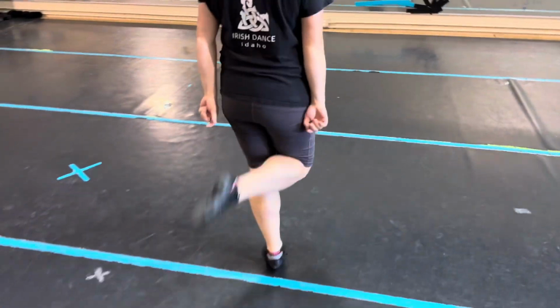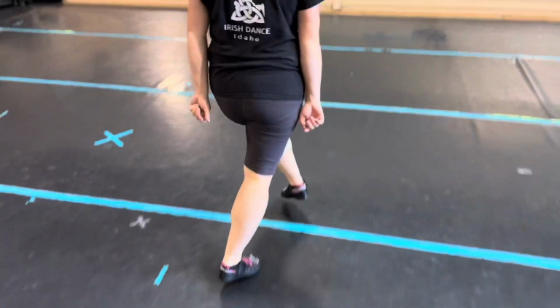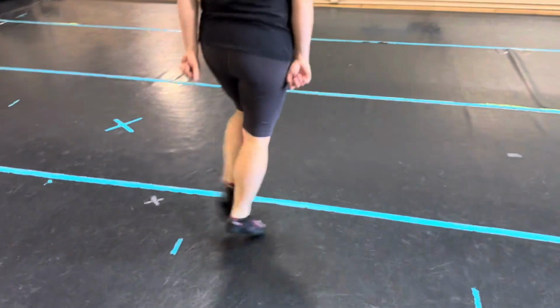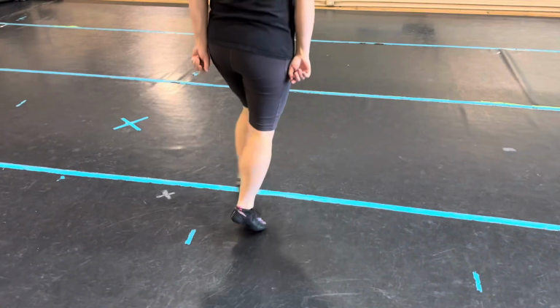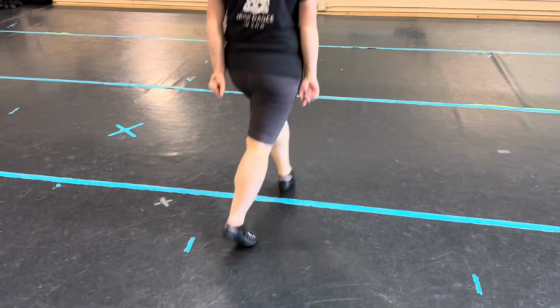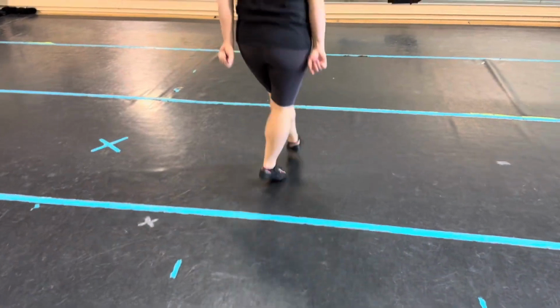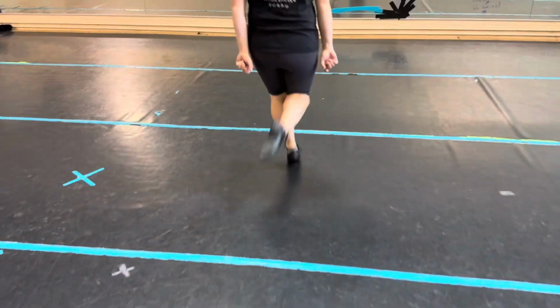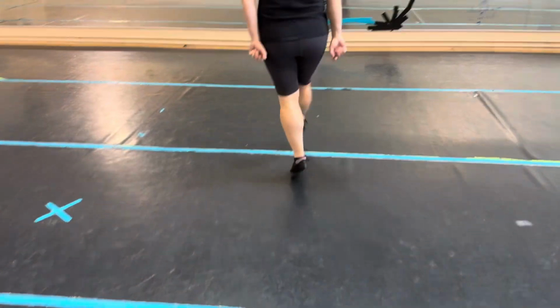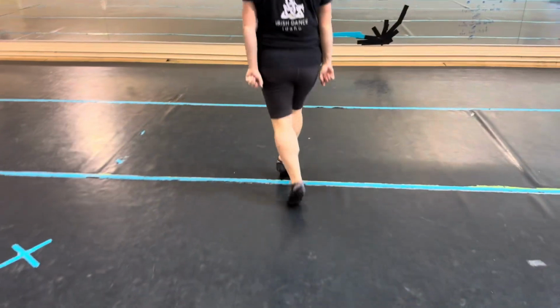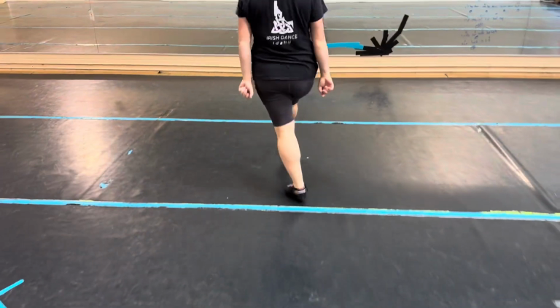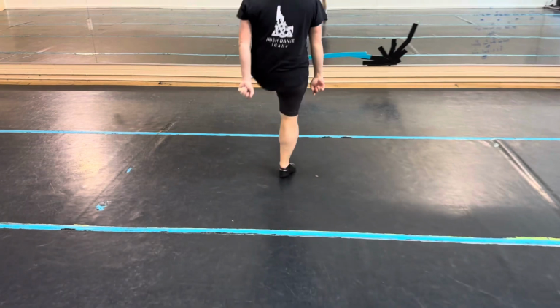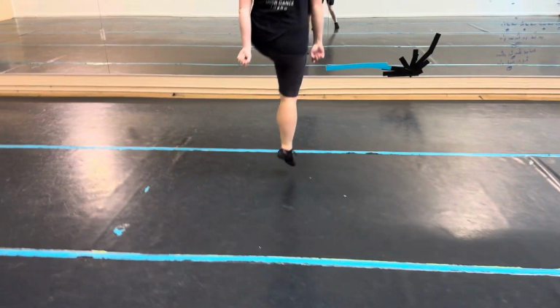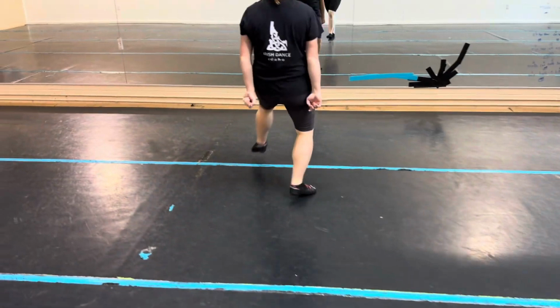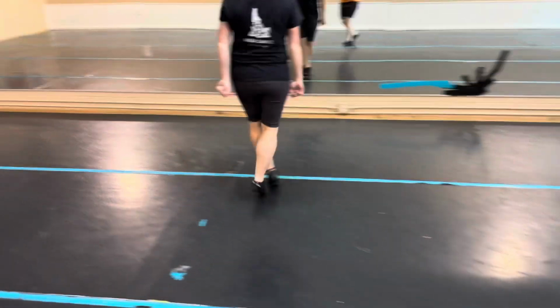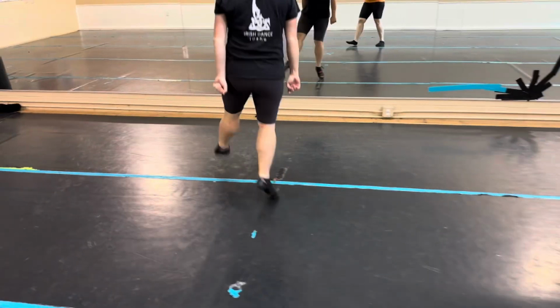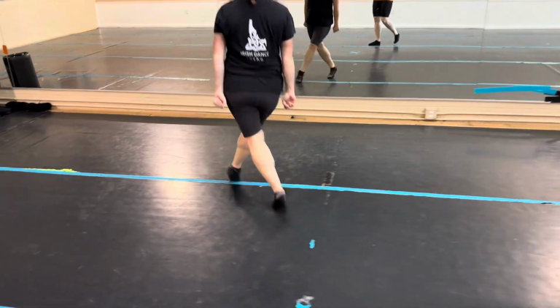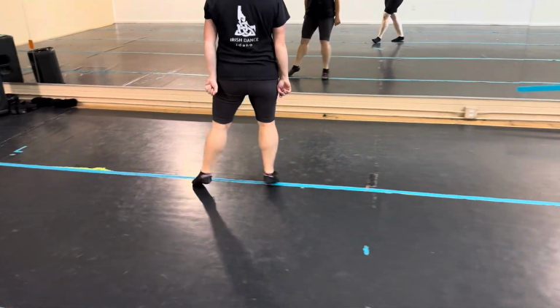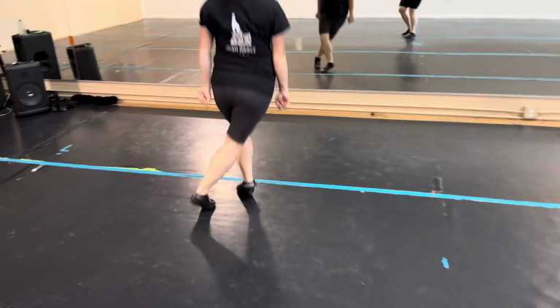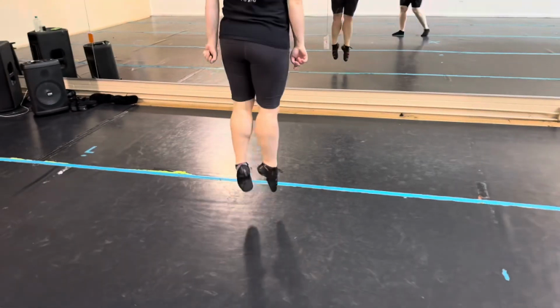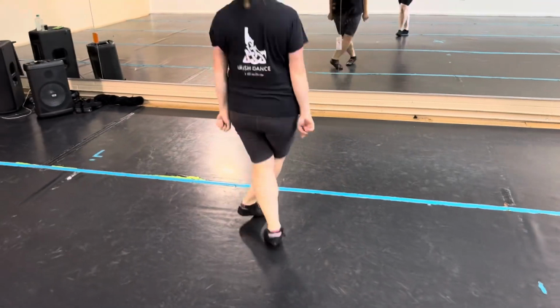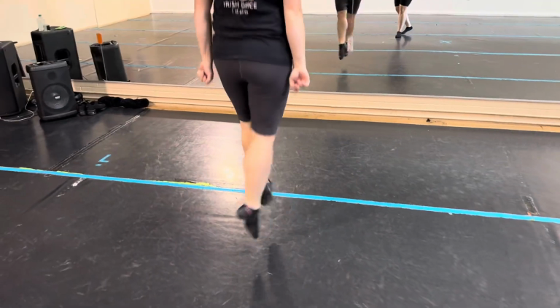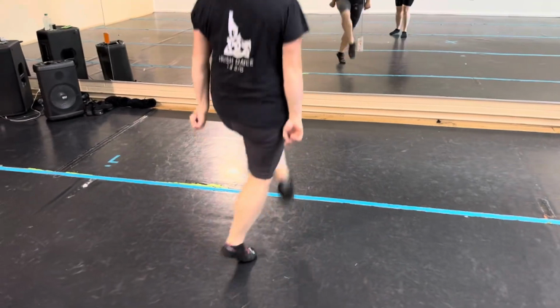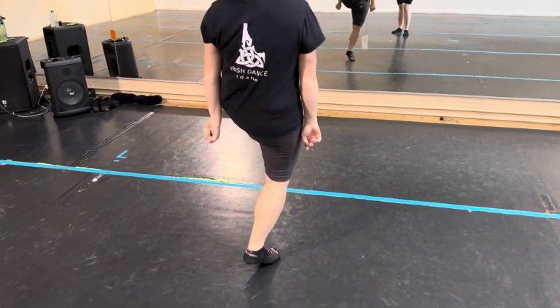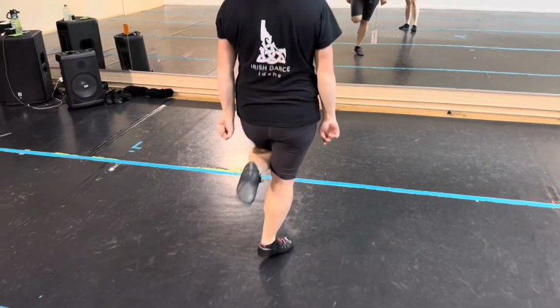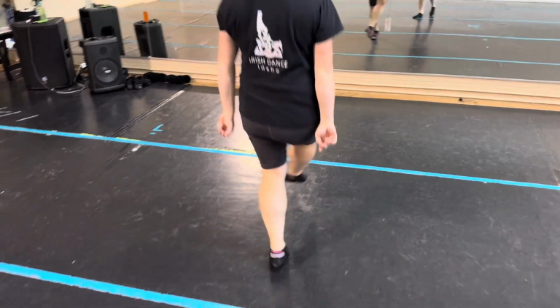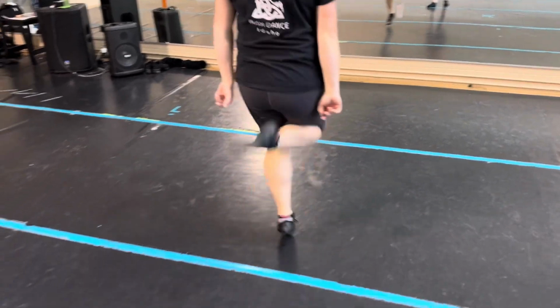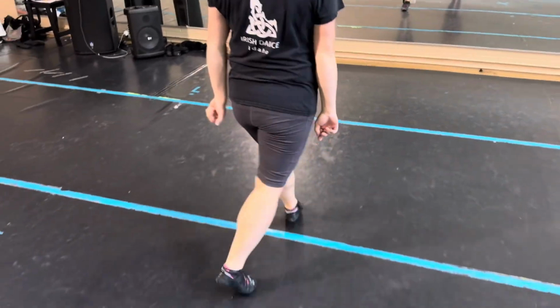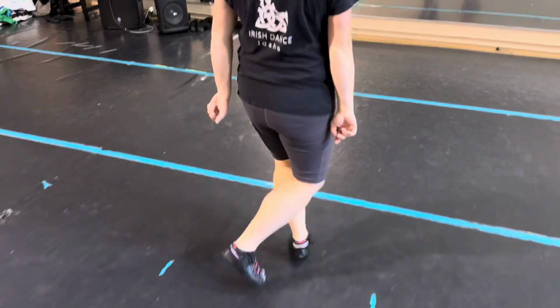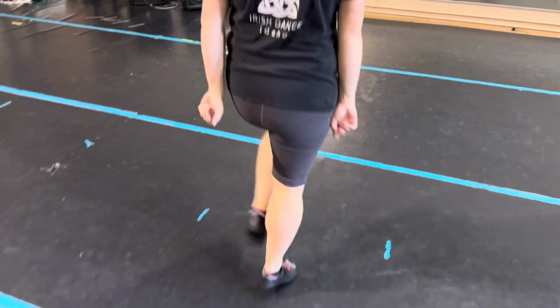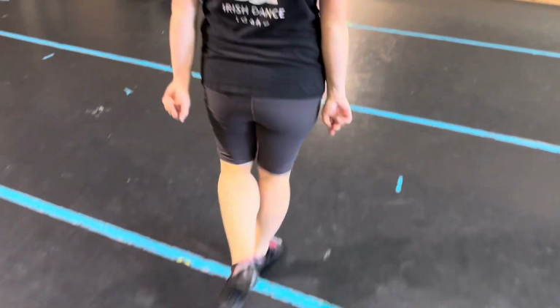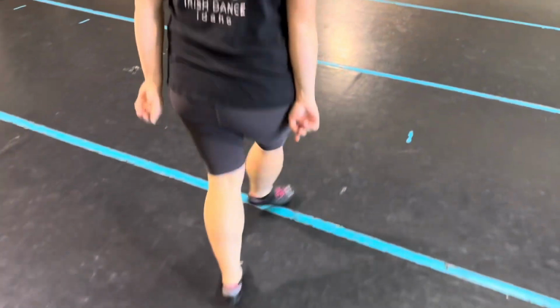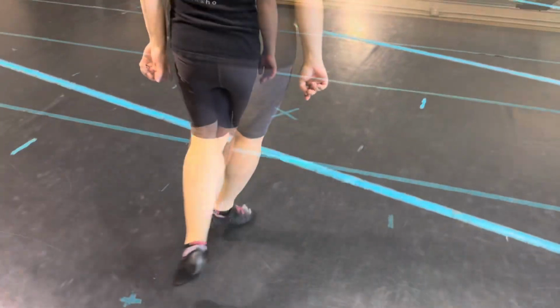Right back, left foot, left skip, two, three, right skip, two, three, left up, two, three, cross over, cross back, and switch, switch, kick, hop back, right back, two, three, left back, two, three.